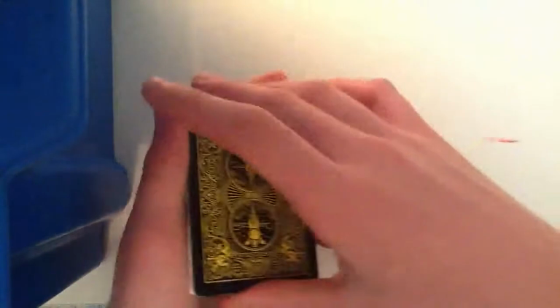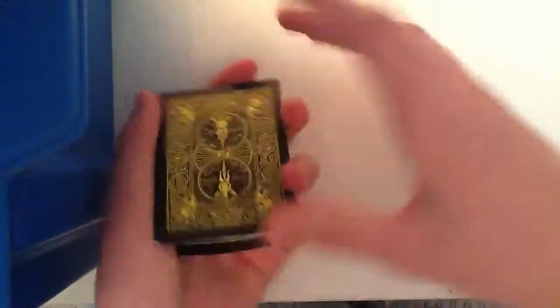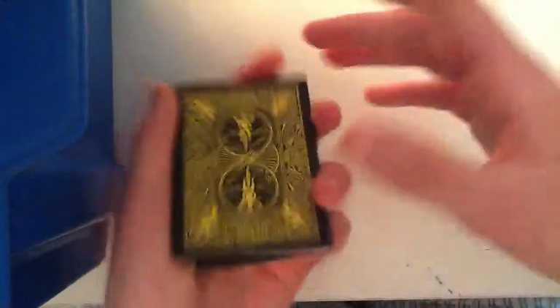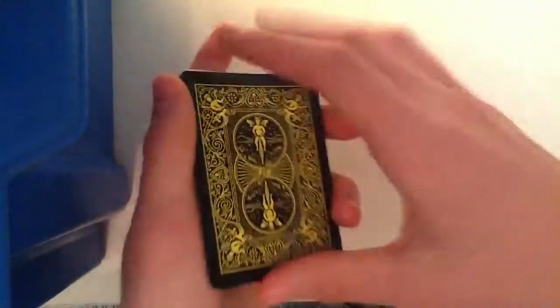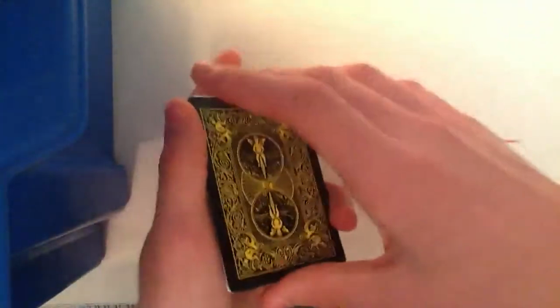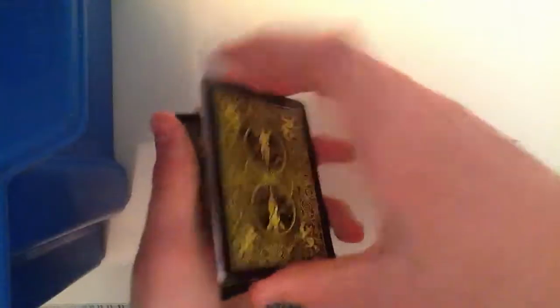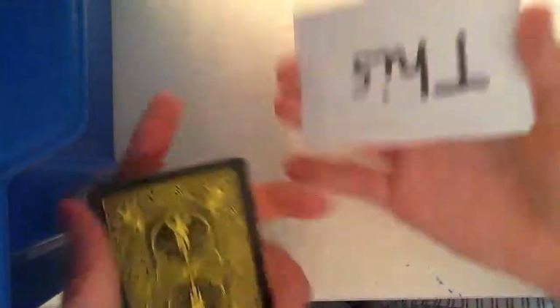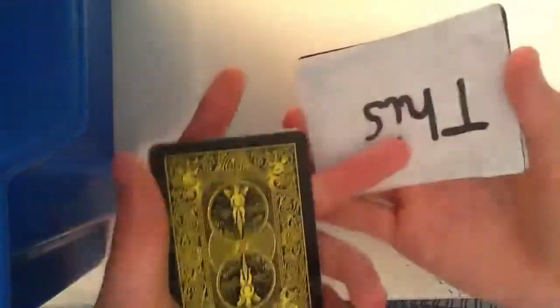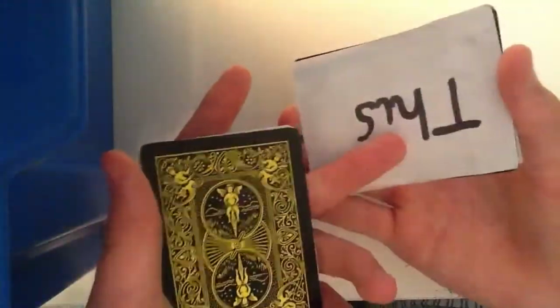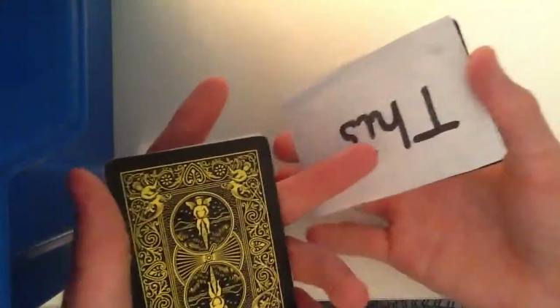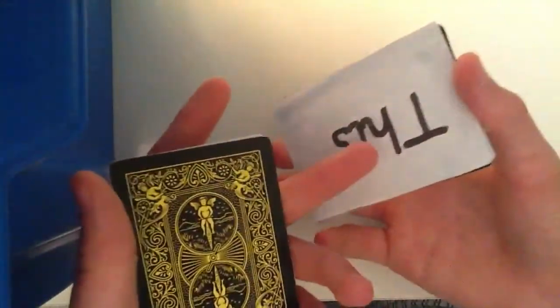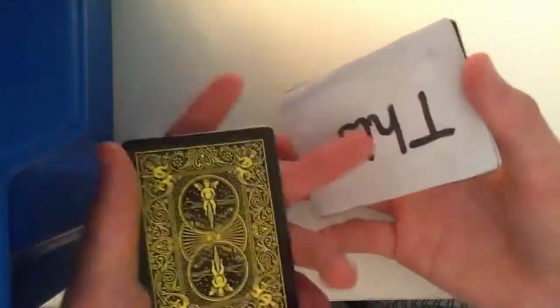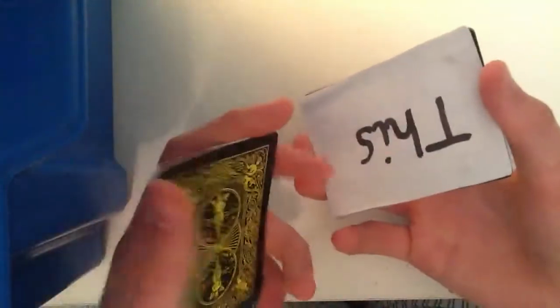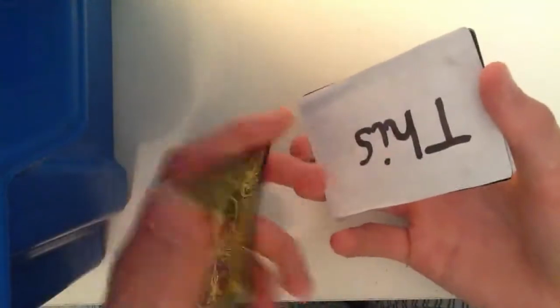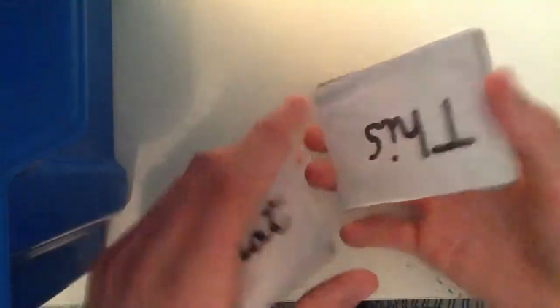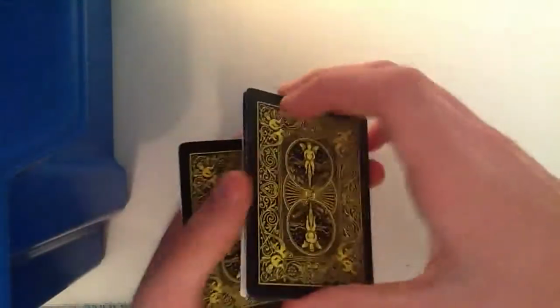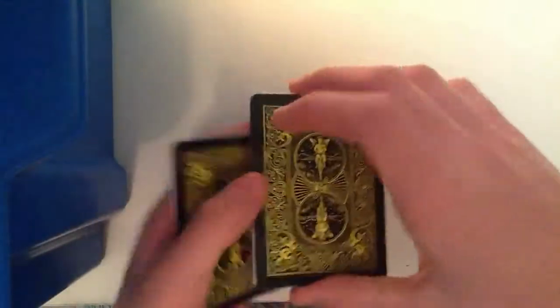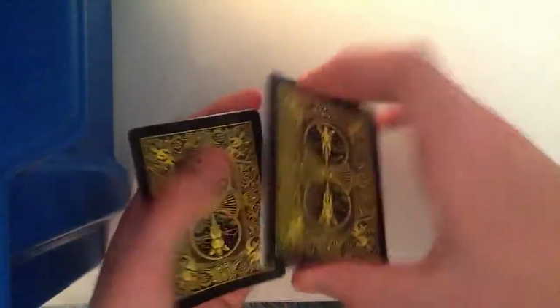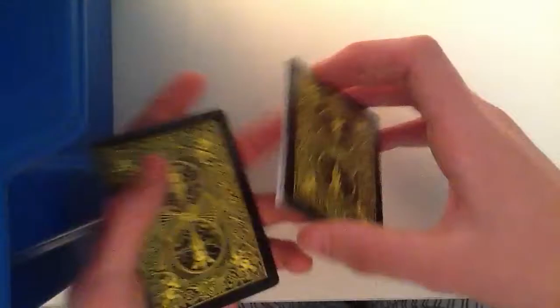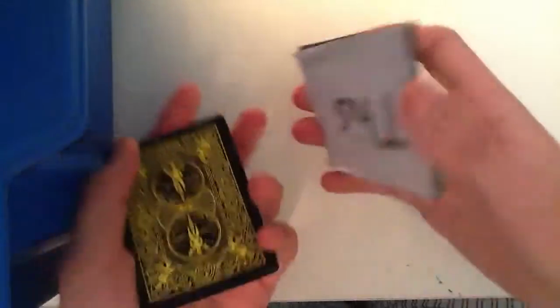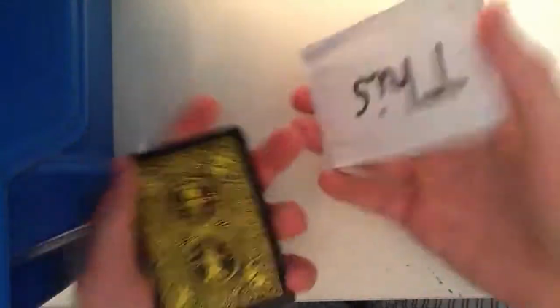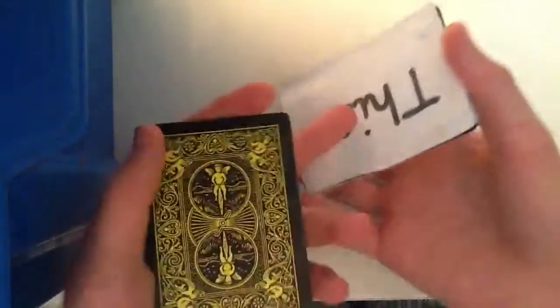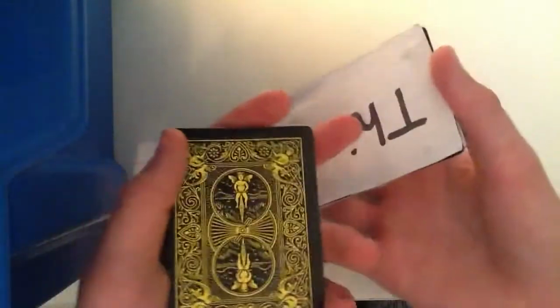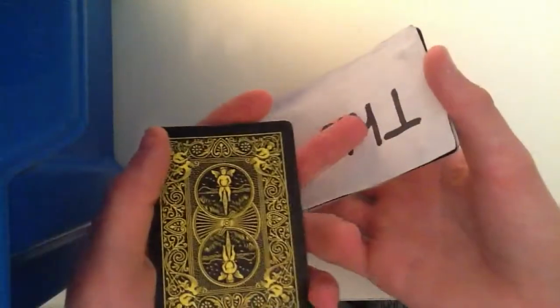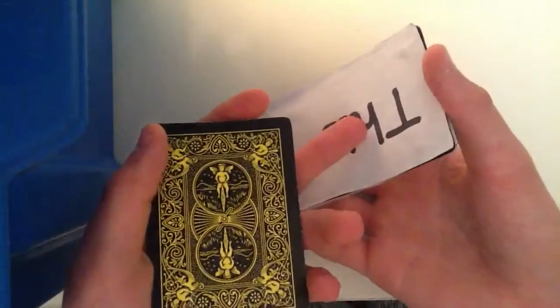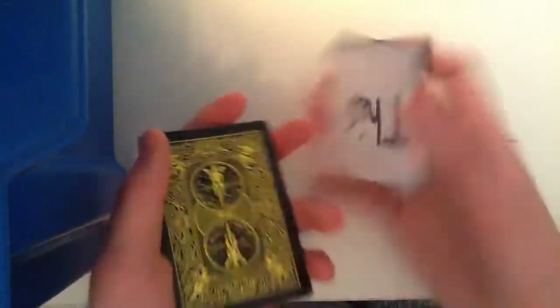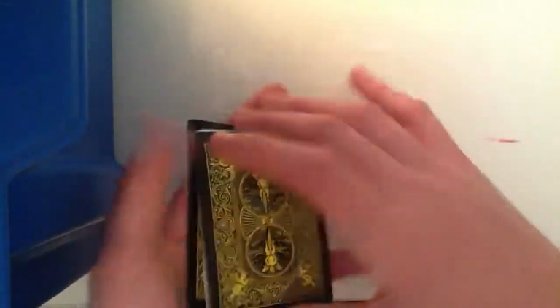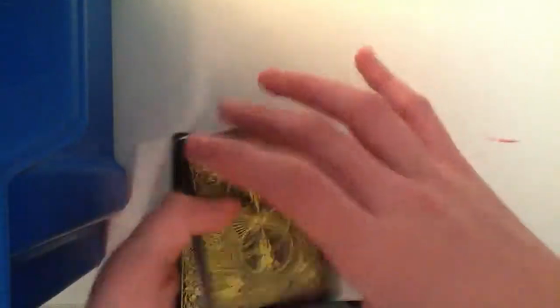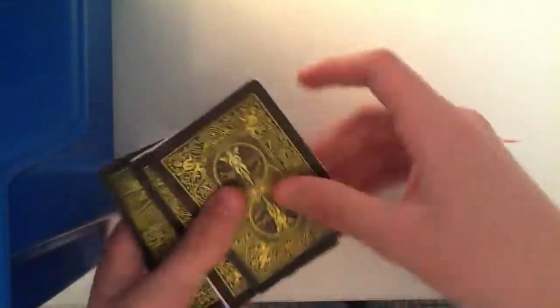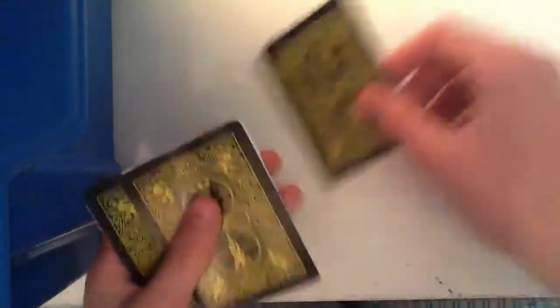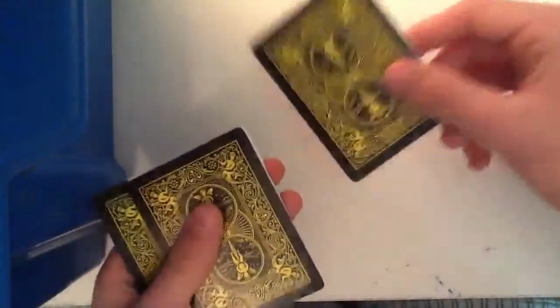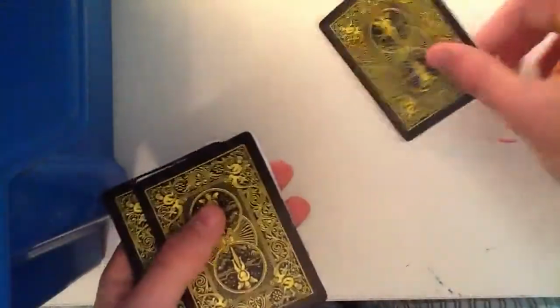You say, right, on the top I've got this card. But you're not actually showing the top — you're just doing a double lift. Pretty simple. Put that back and then put down the other.